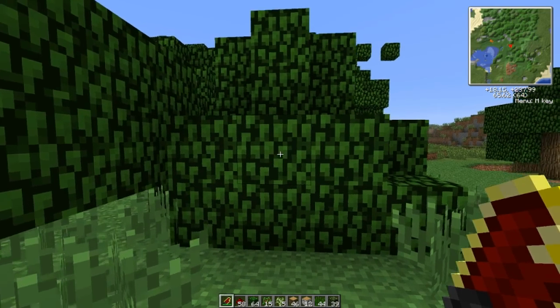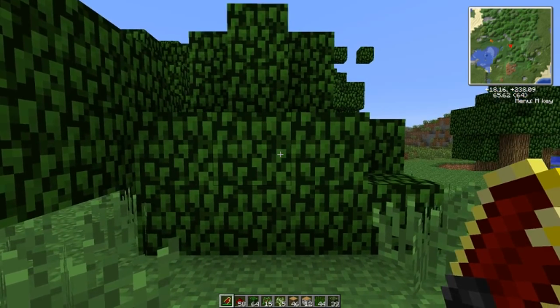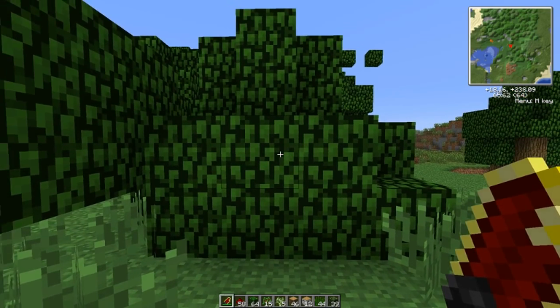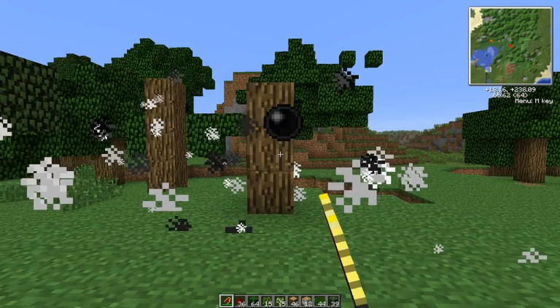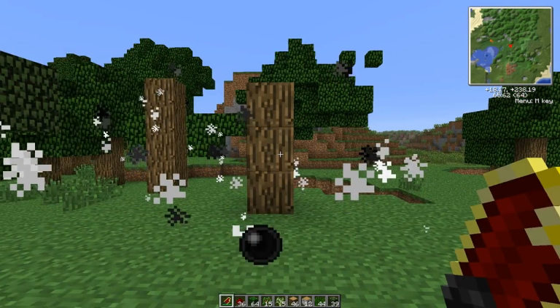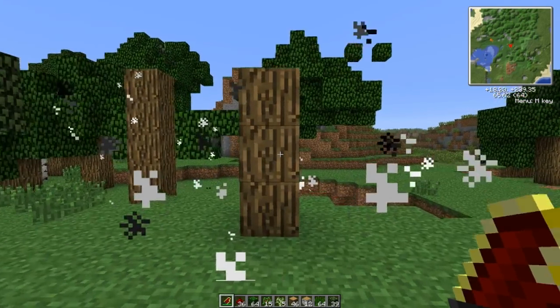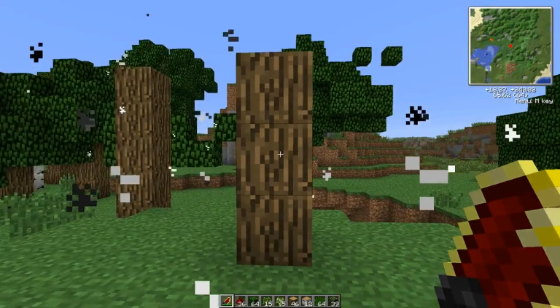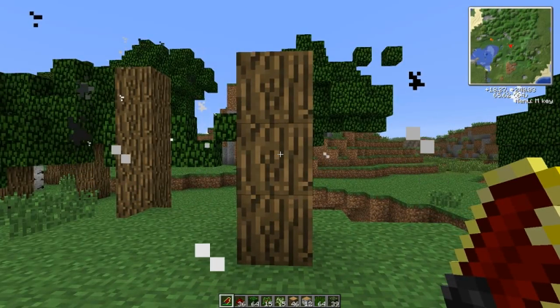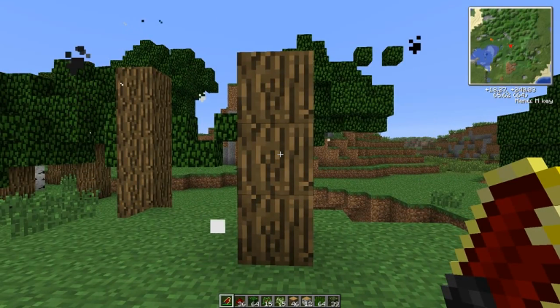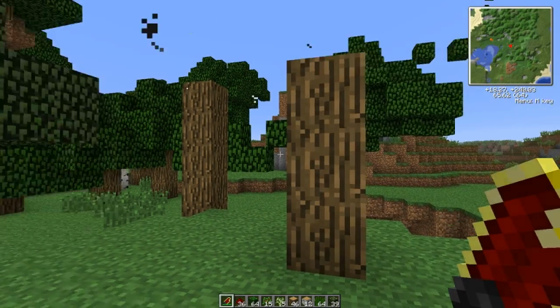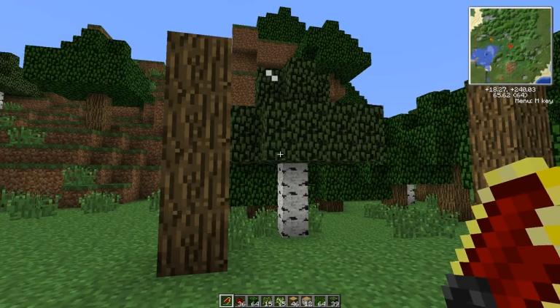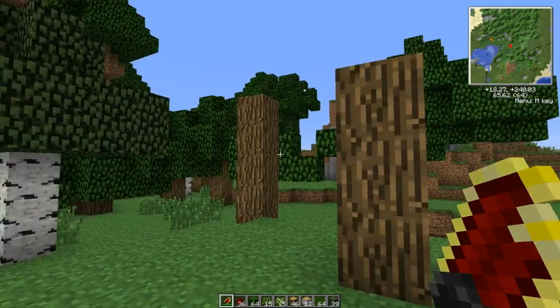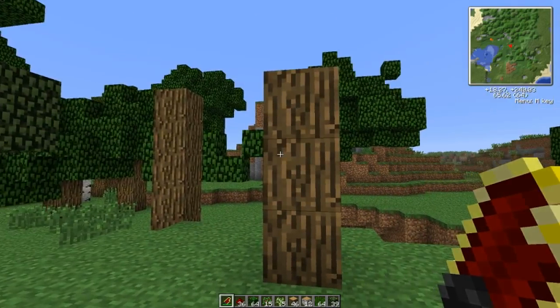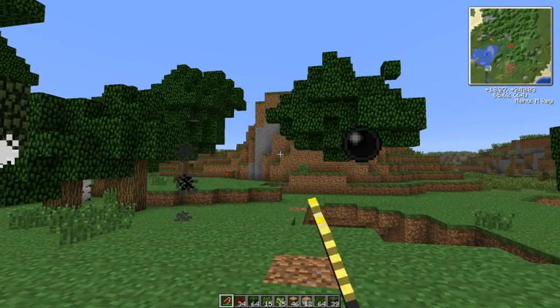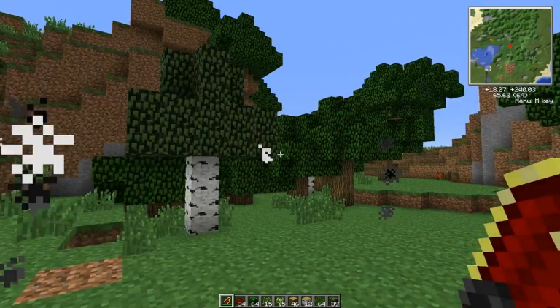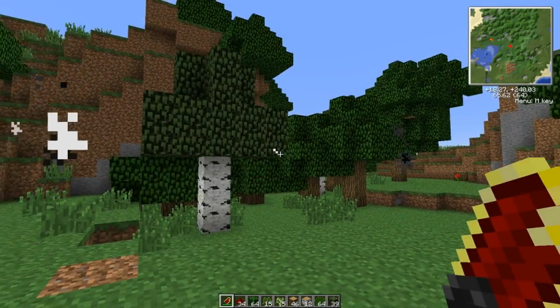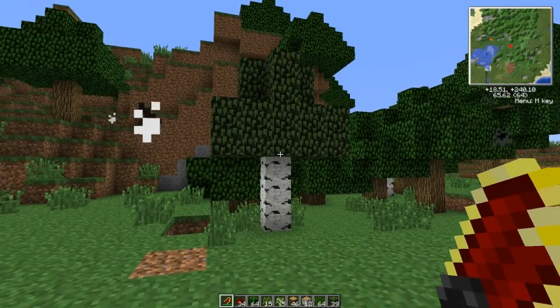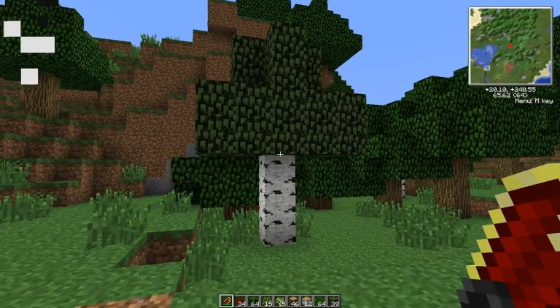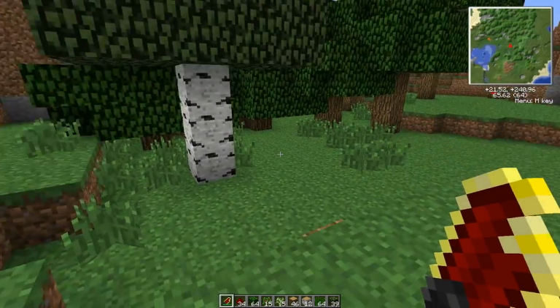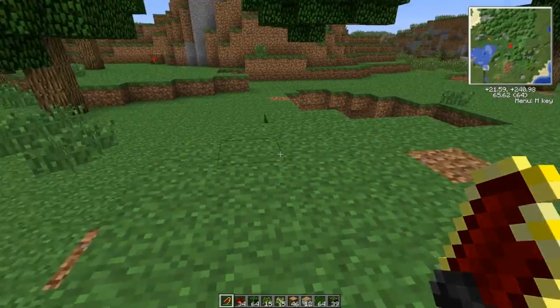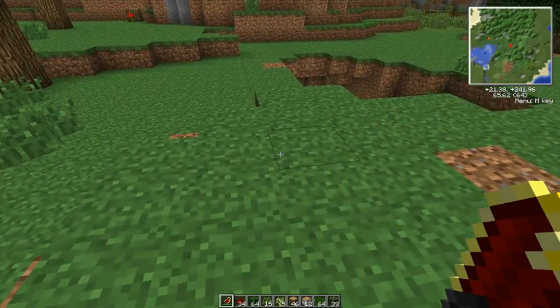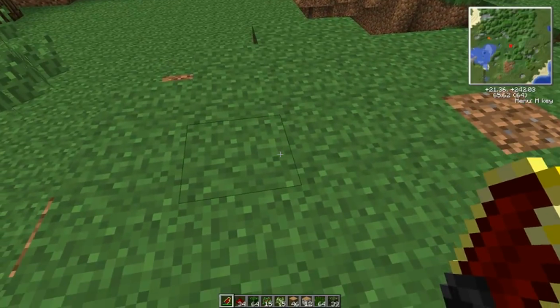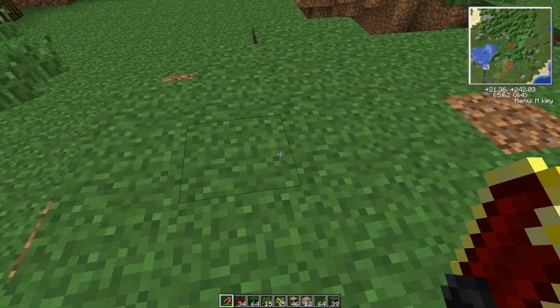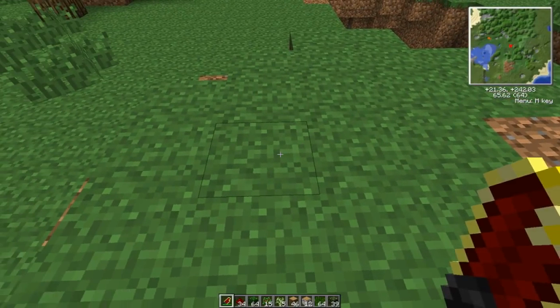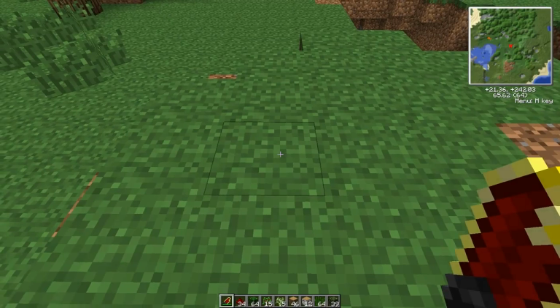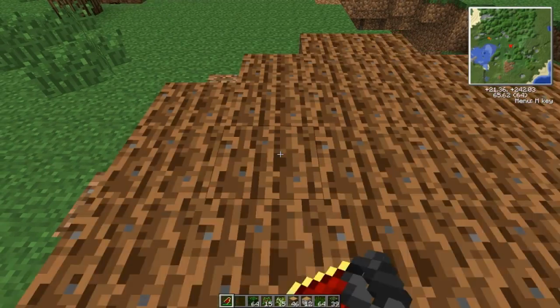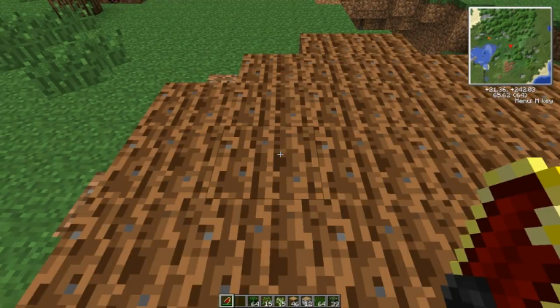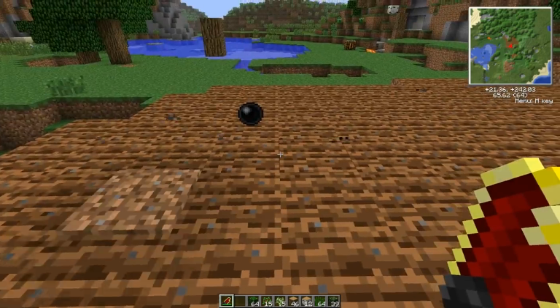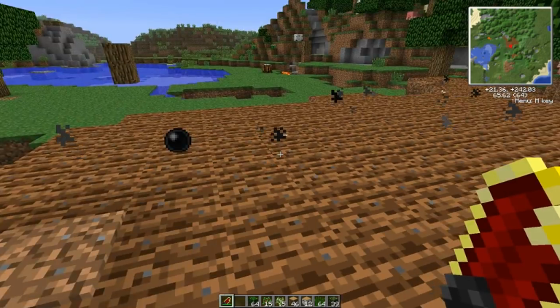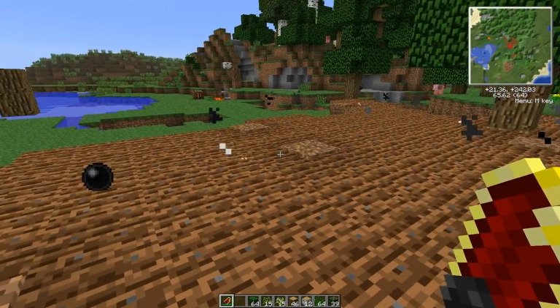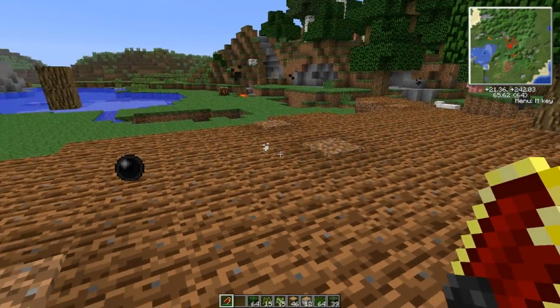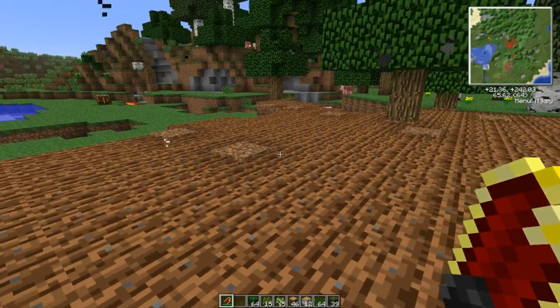You can use it by right-clicking on leaves to only get the leaves, or you can right-click on the wood to only get the wood. You can right-click on the ground as if you're using it like a hoe, and it makes a whole bunch of ugly dirt.